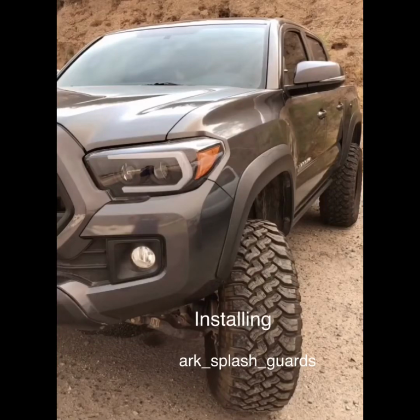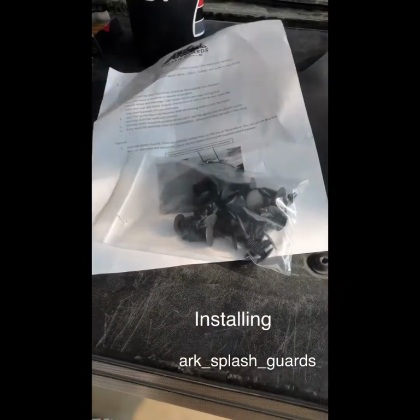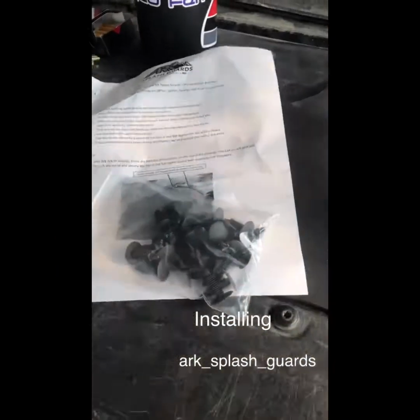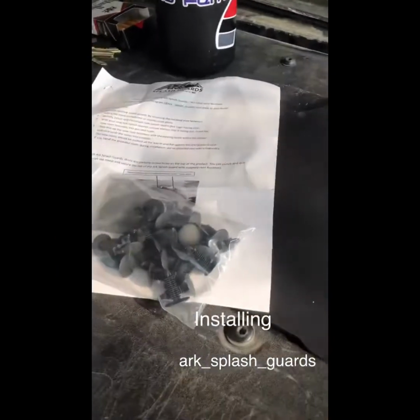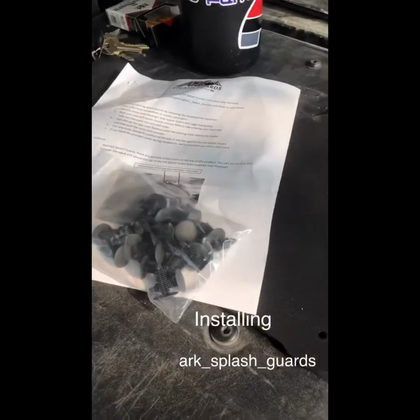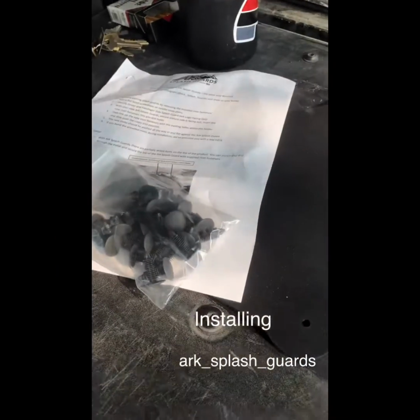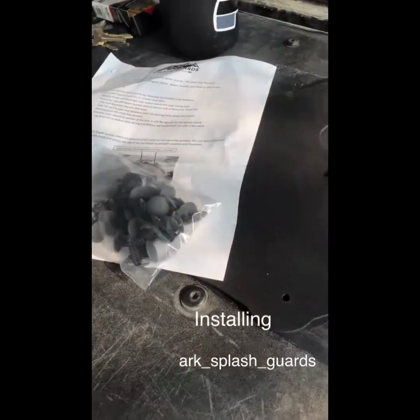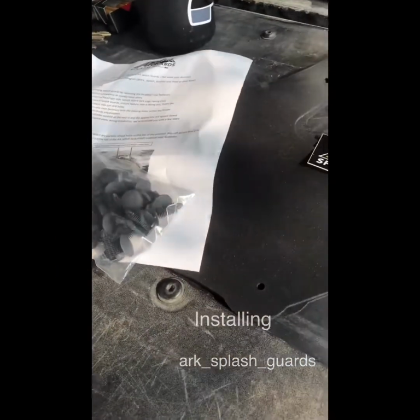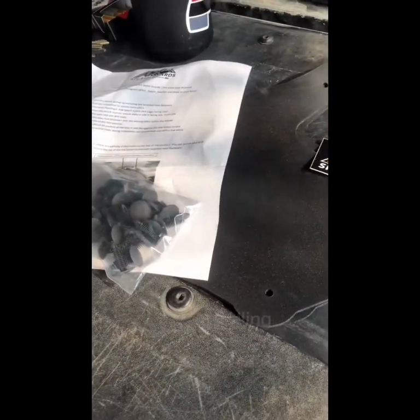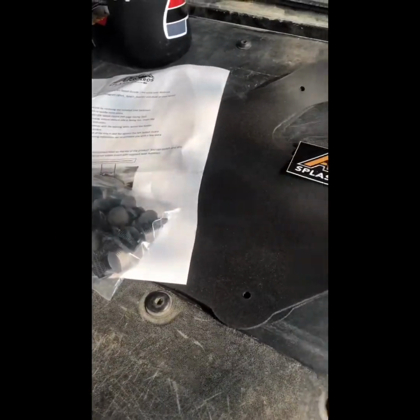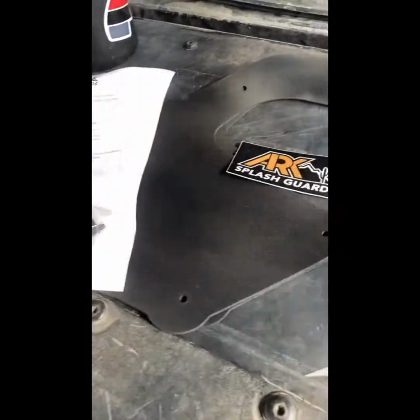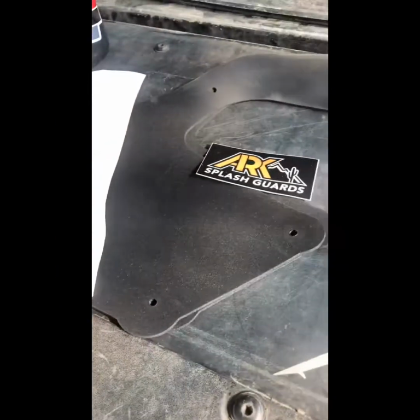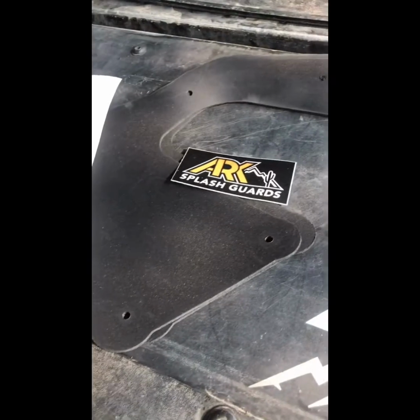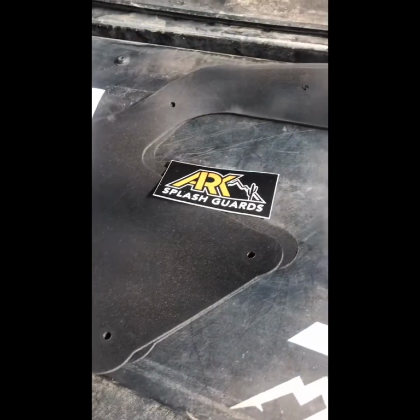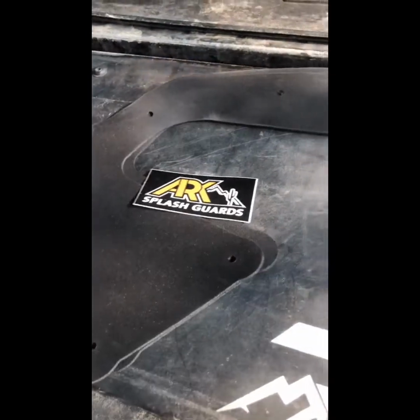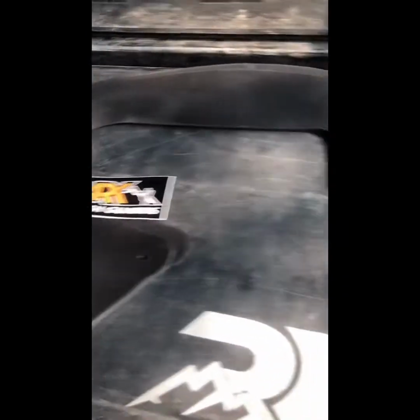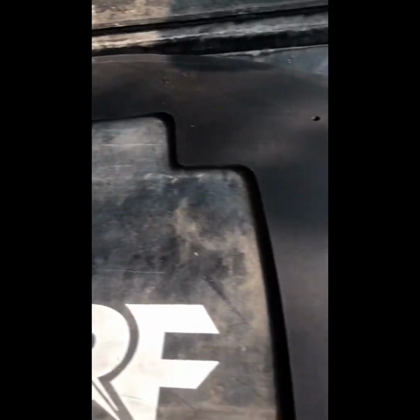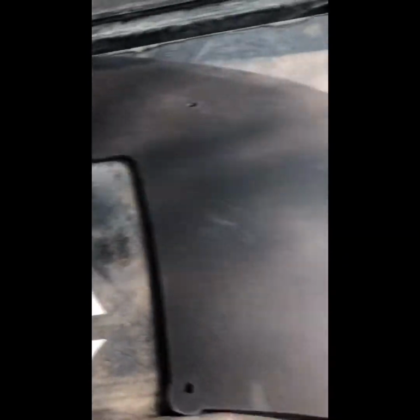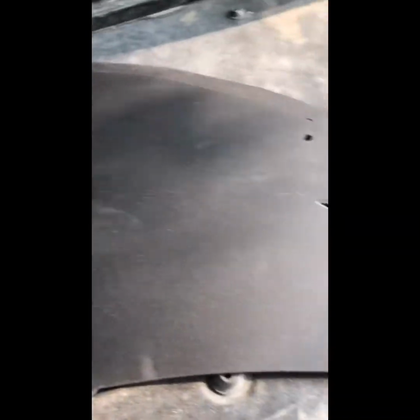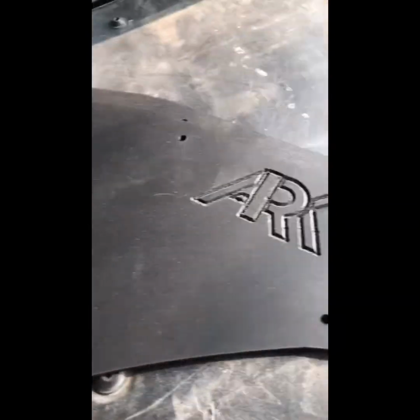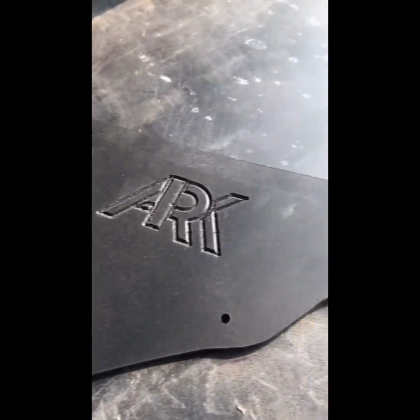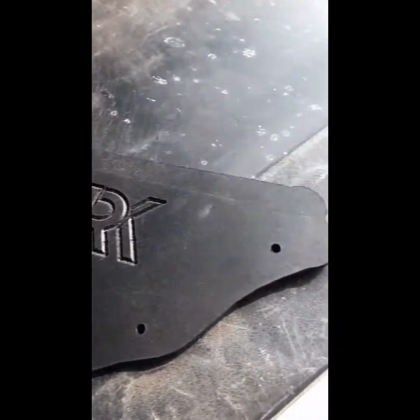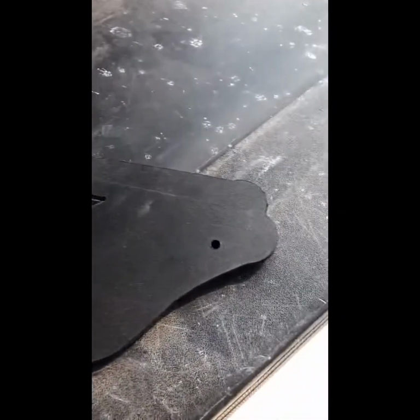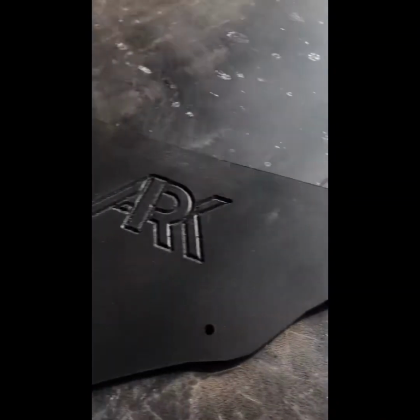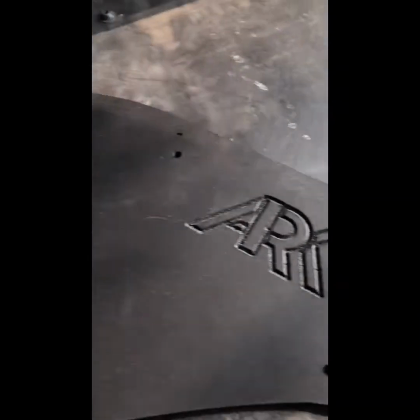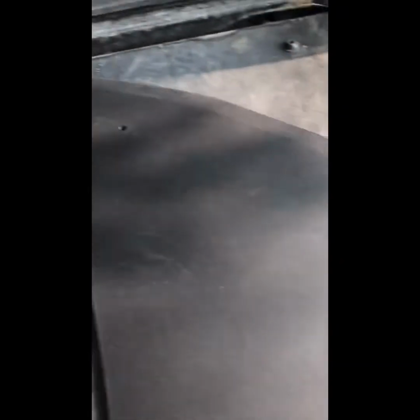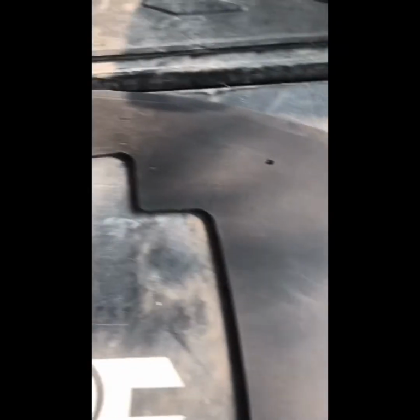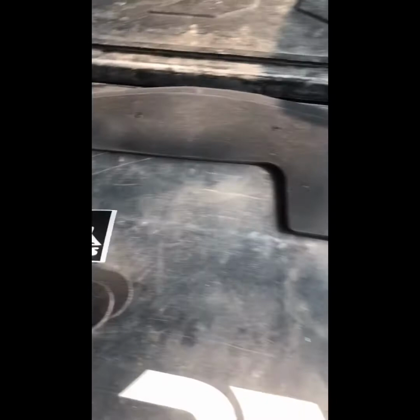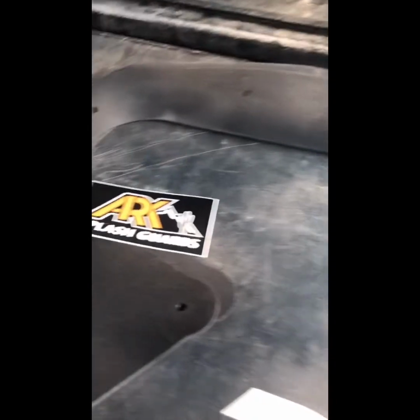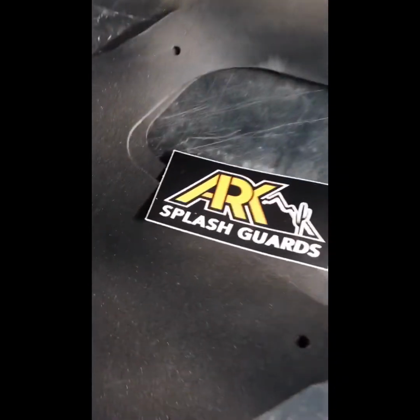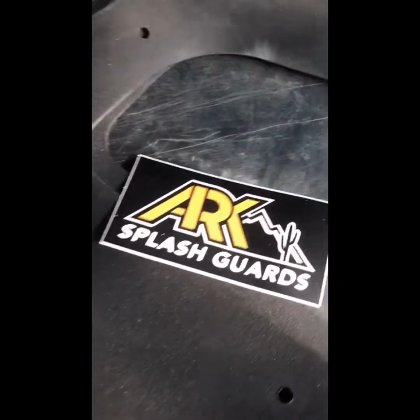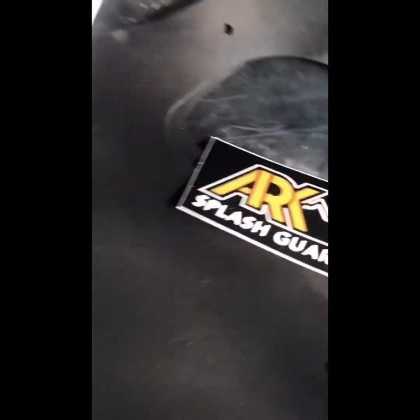So Jason over at Arc Splash Guards cooked me up with some splash guards here. Look at that. Those are pretty nice. There they are.